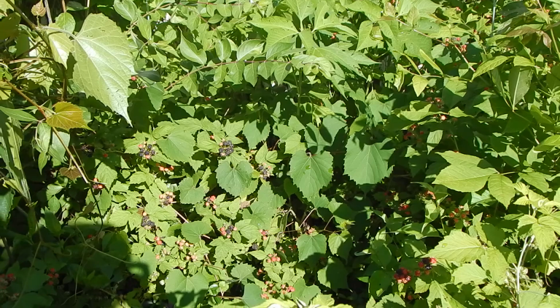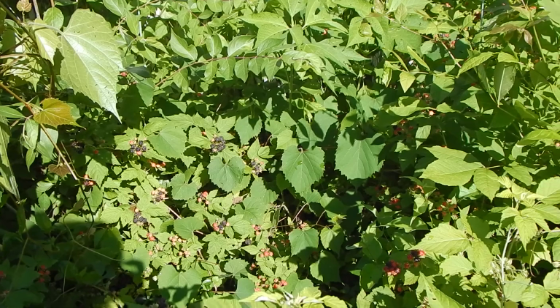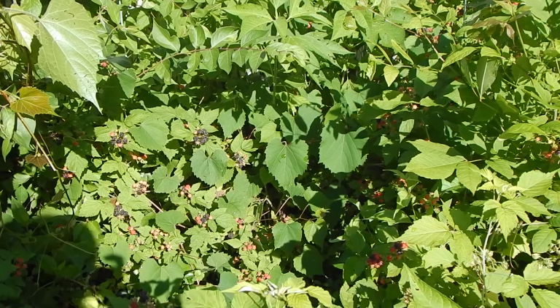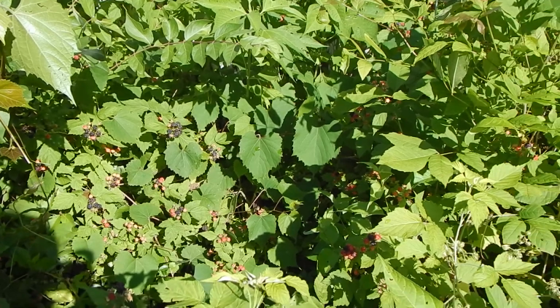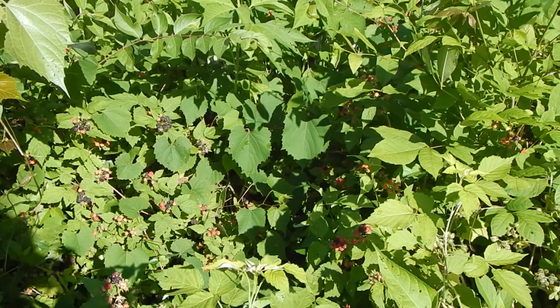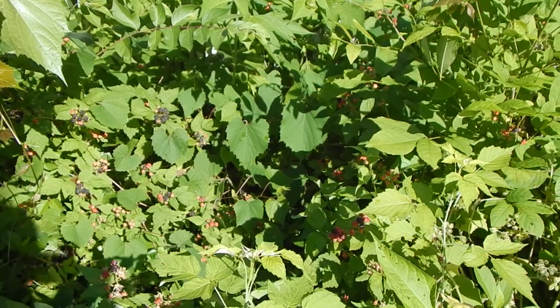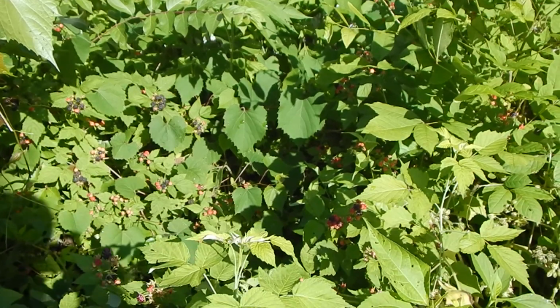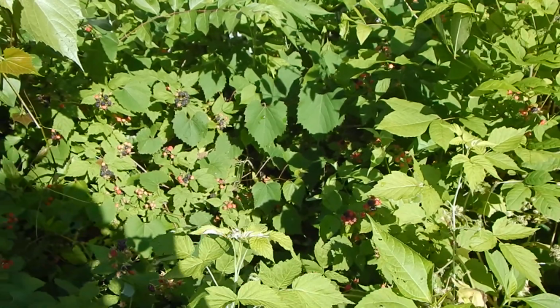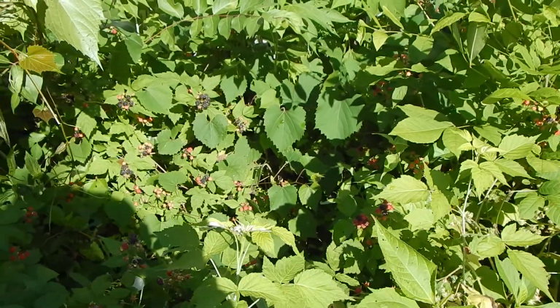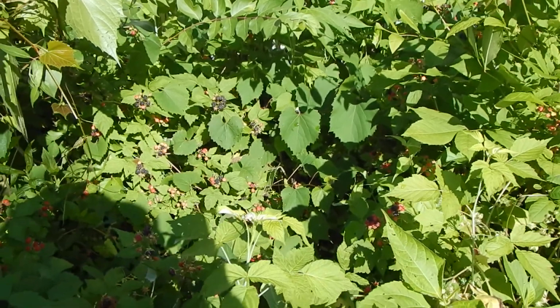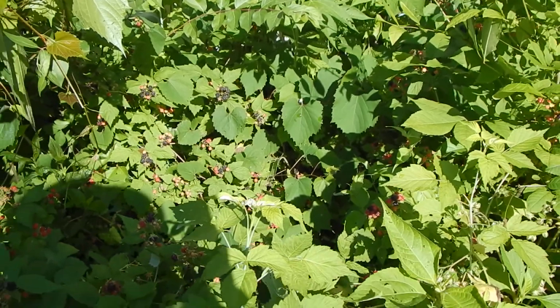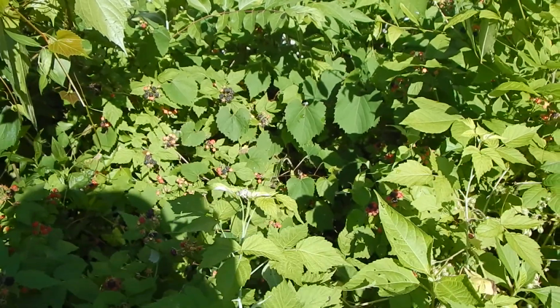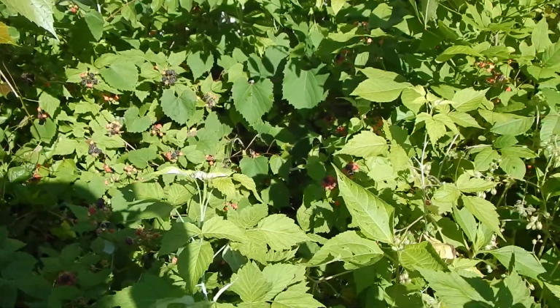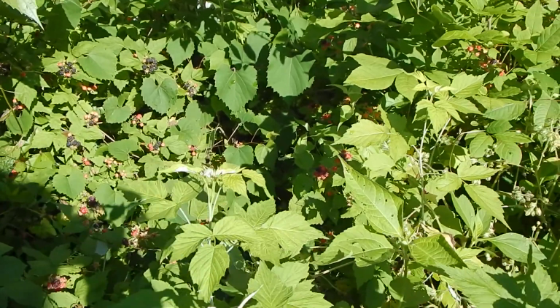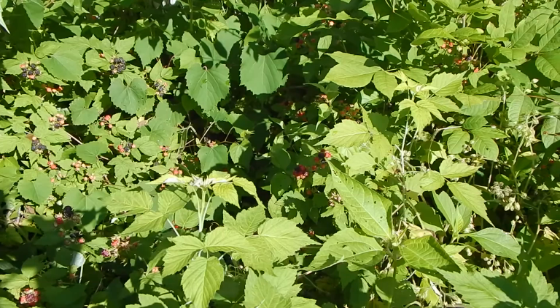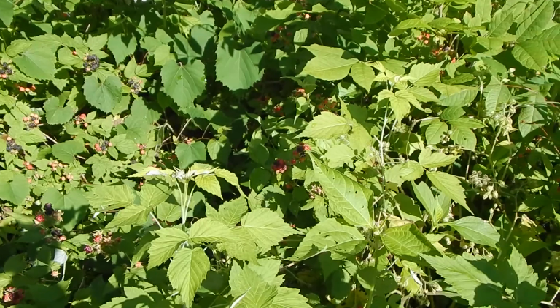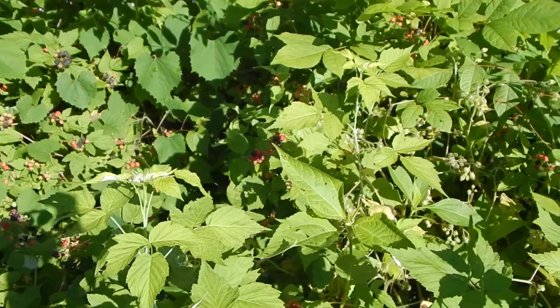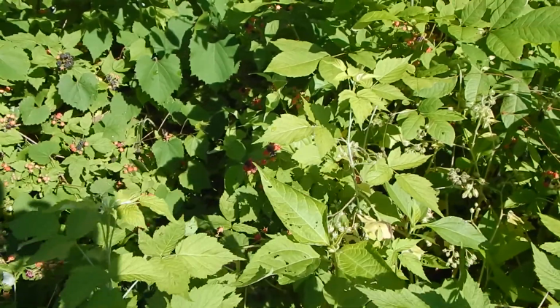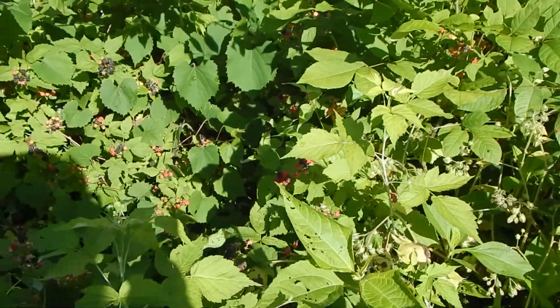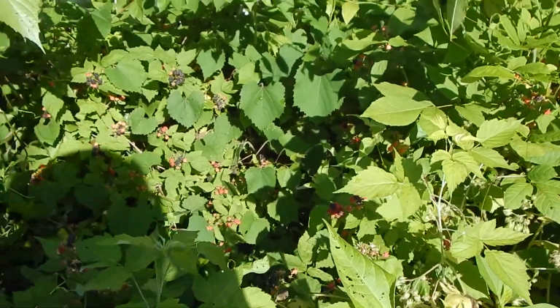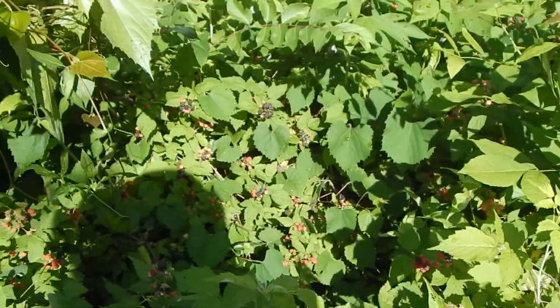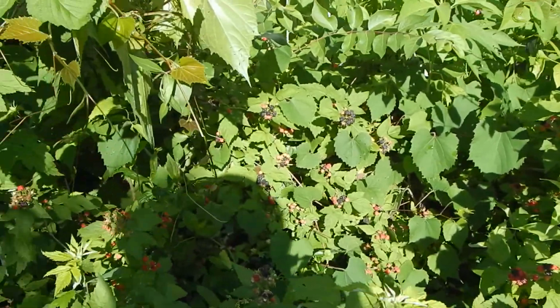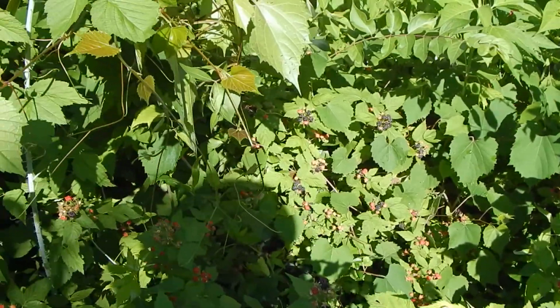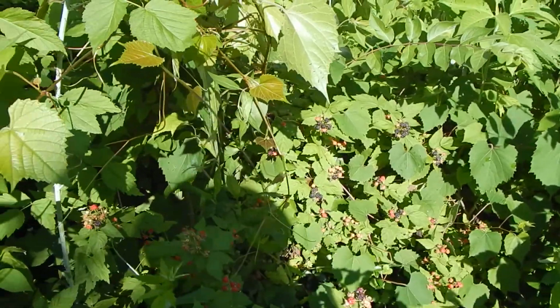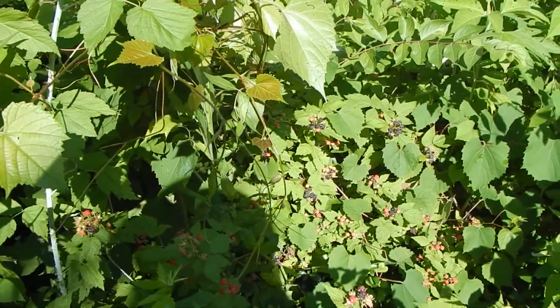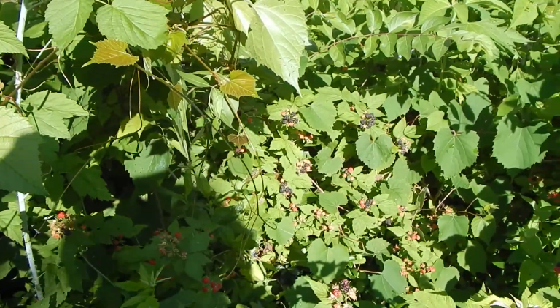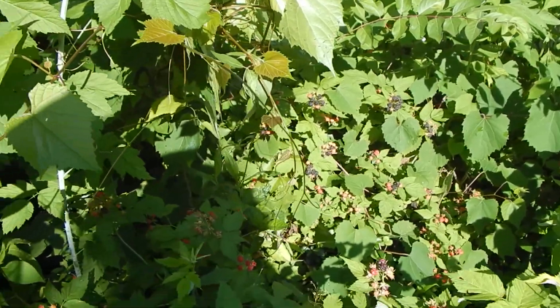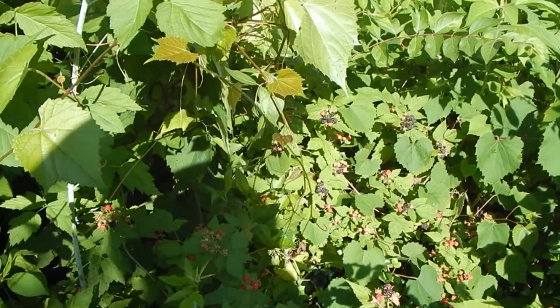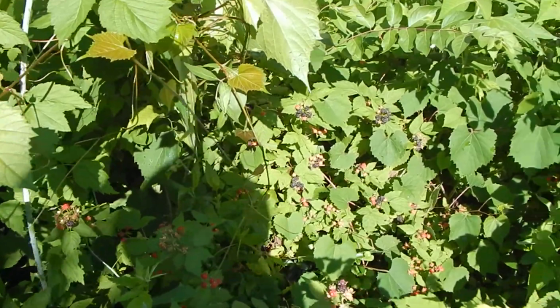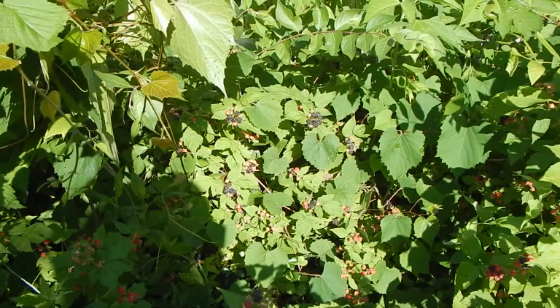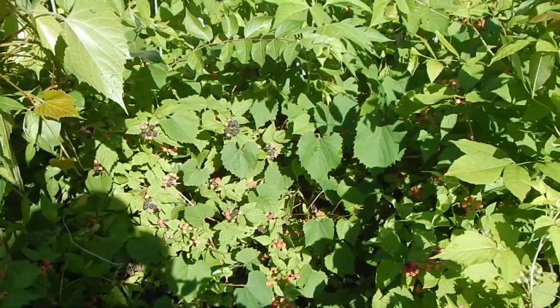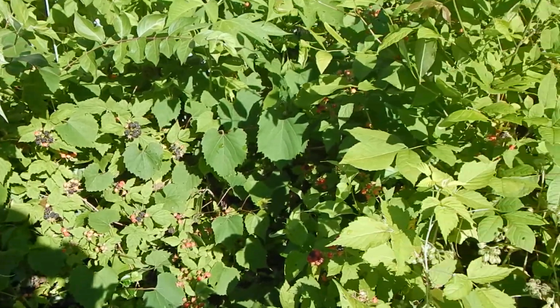June 17th, 2016. This is Becky Lewis in central Indiana. I just wanted to show some people how easy it is to pick wild black raspberries.